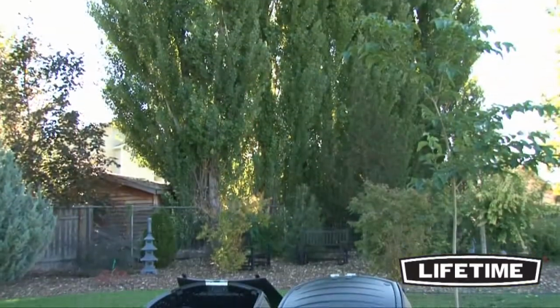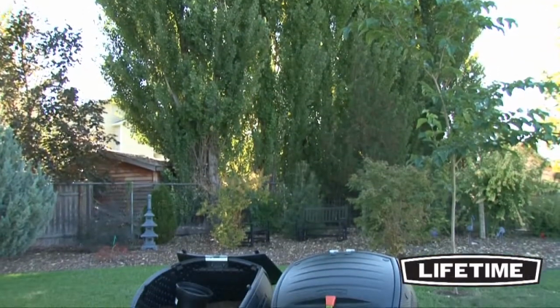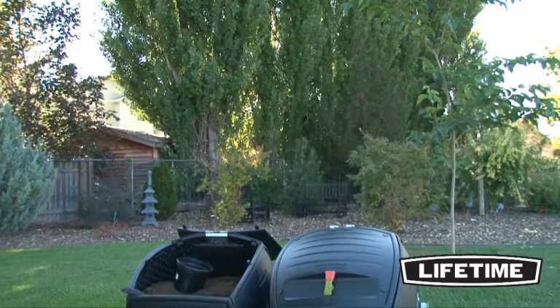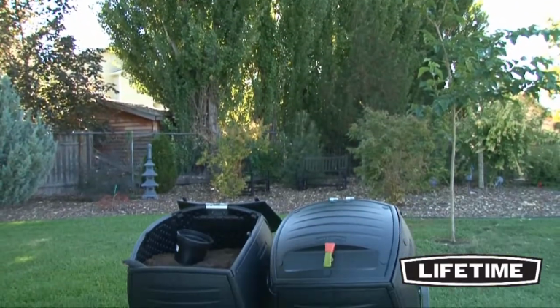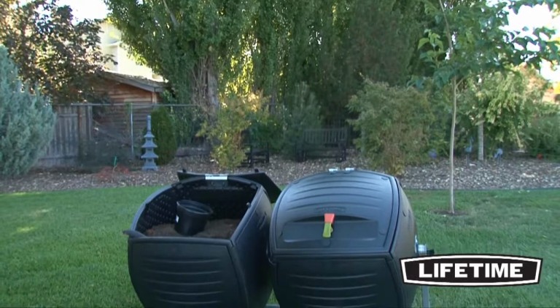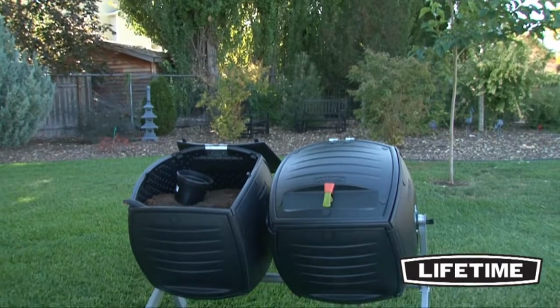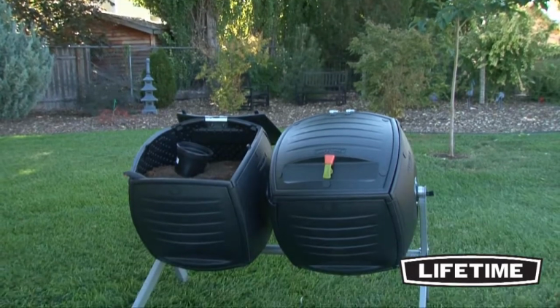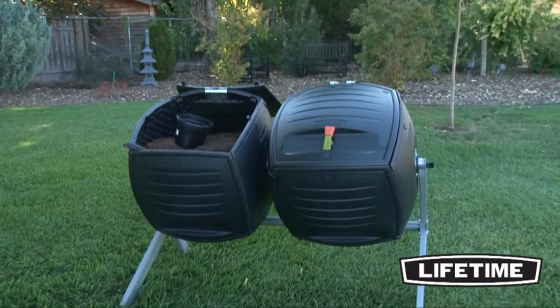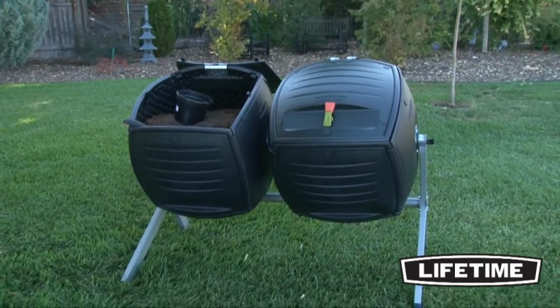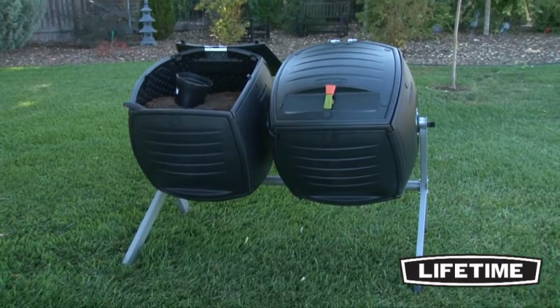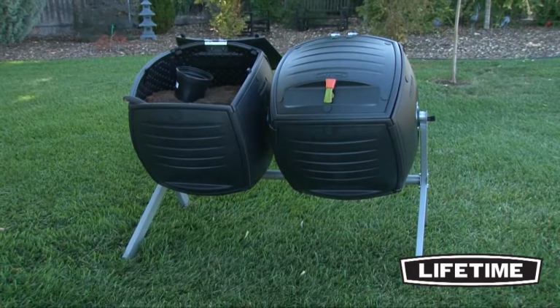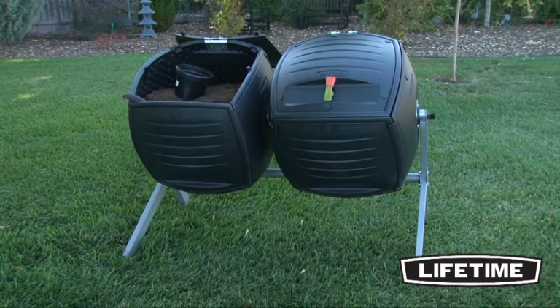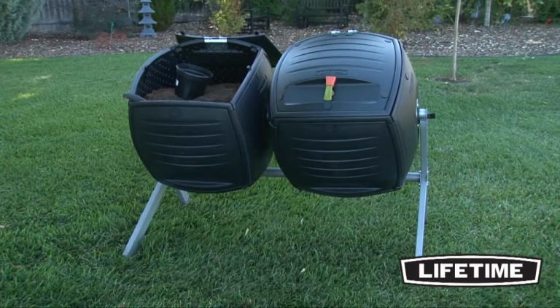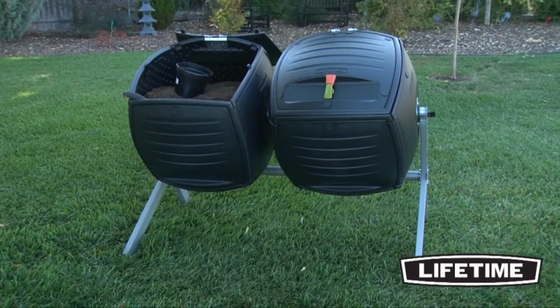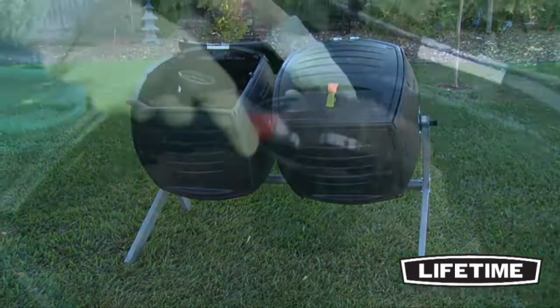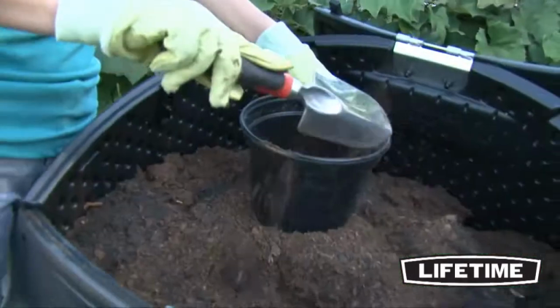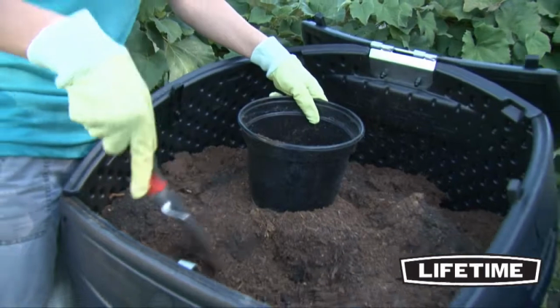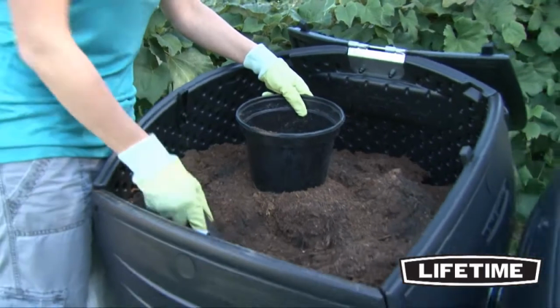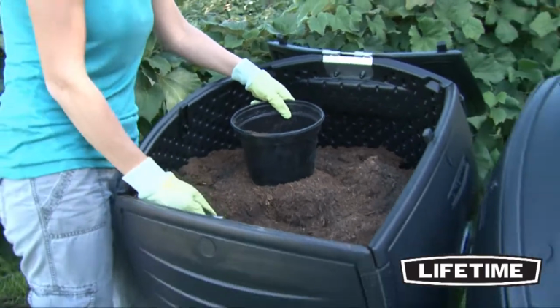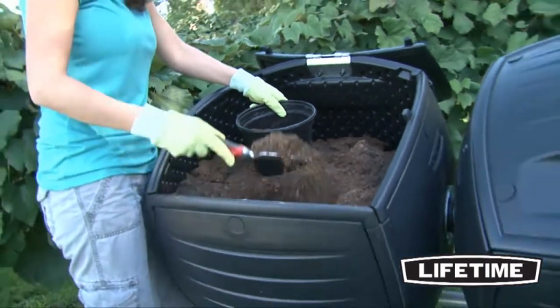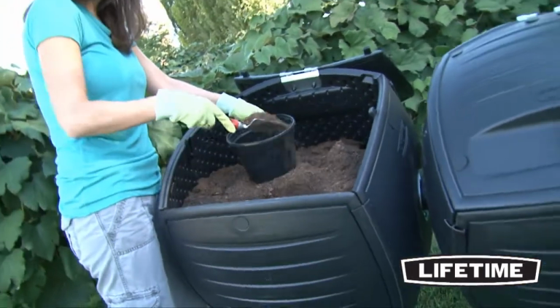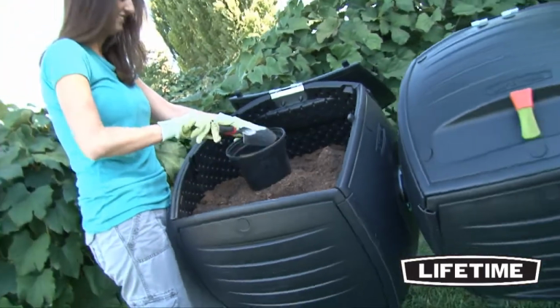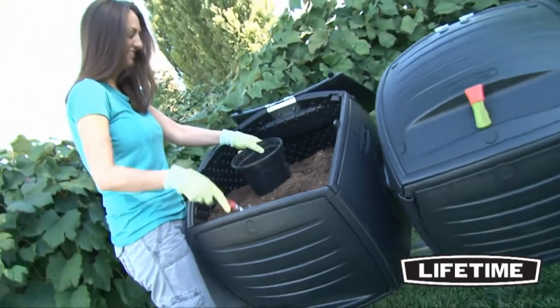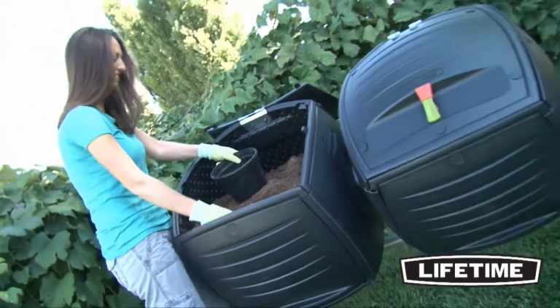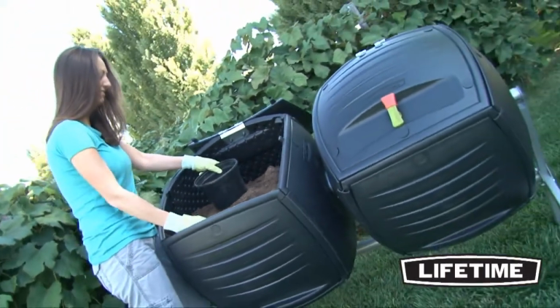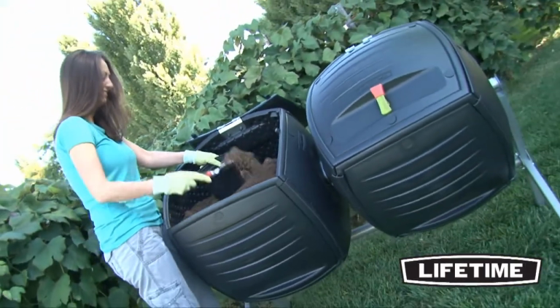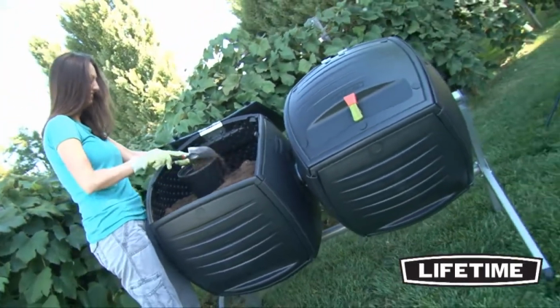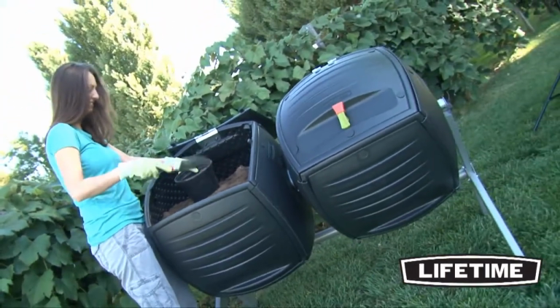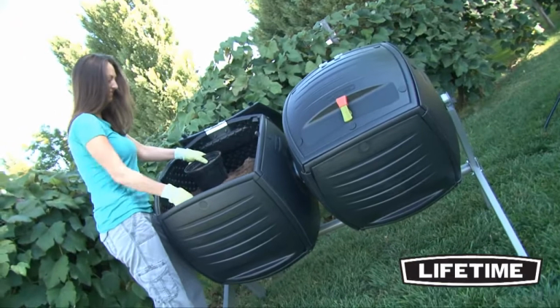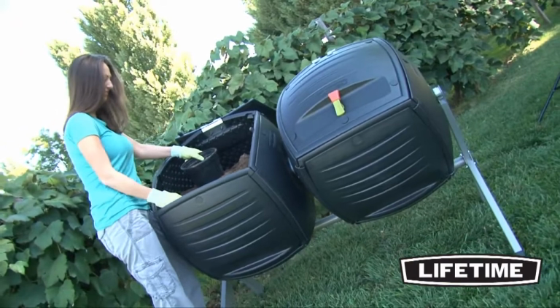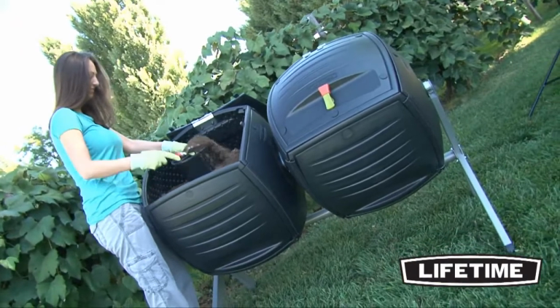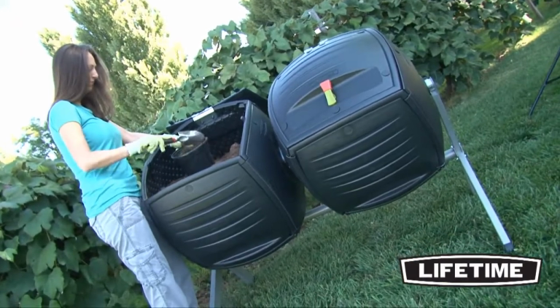Lifetime Products offers a variety of innovative lawn and garden products to help you get the best from your backyard. For you gardeners, the Lifetime 100-Gallon Compost Tumbler is the perfect tool to help you reduce, reuse, and recycle your compost materials.